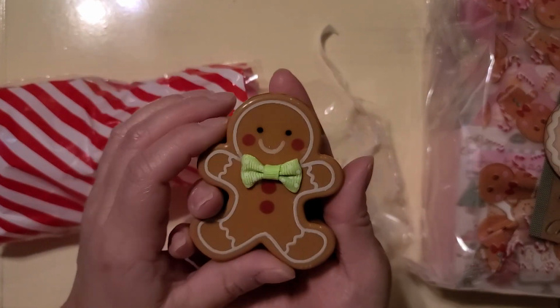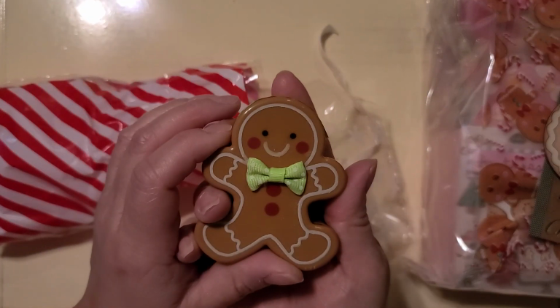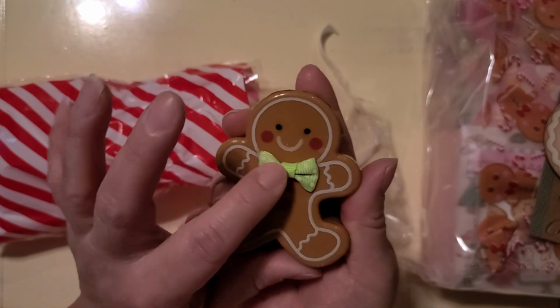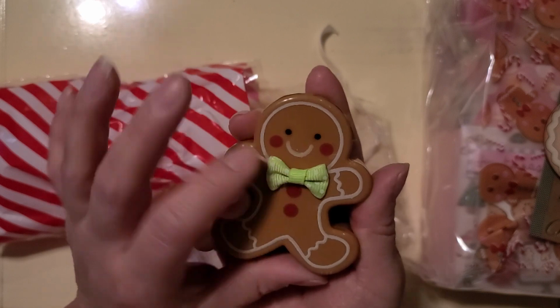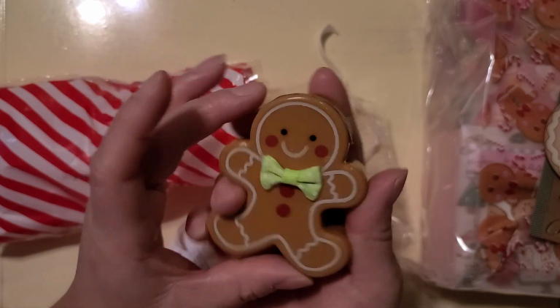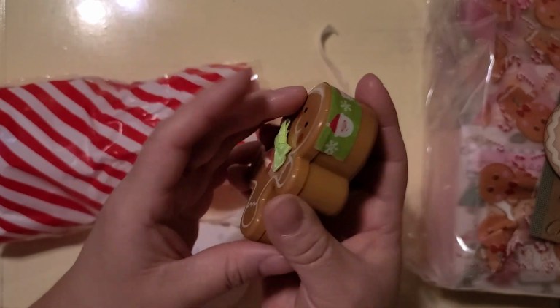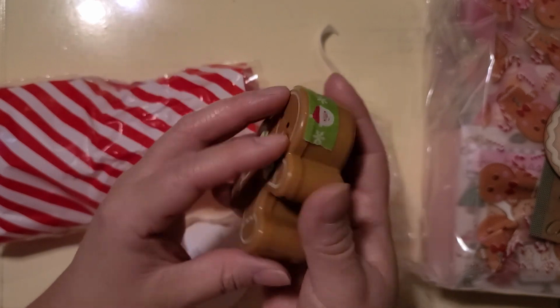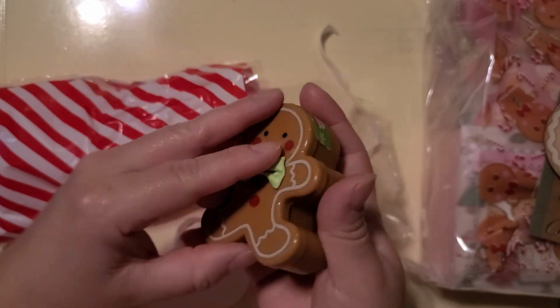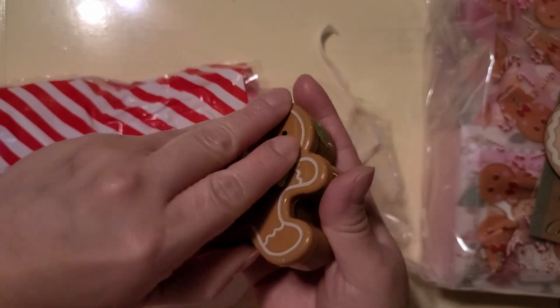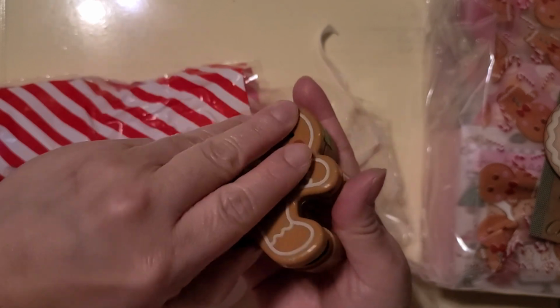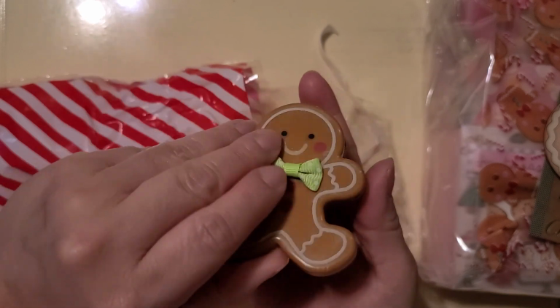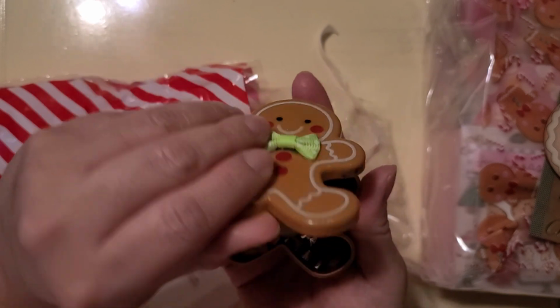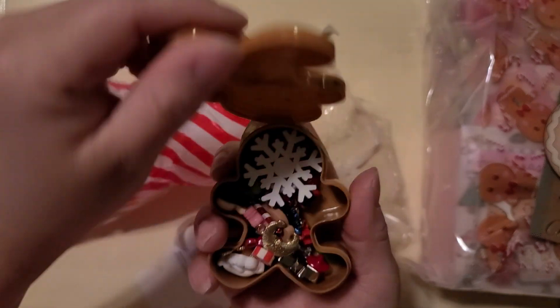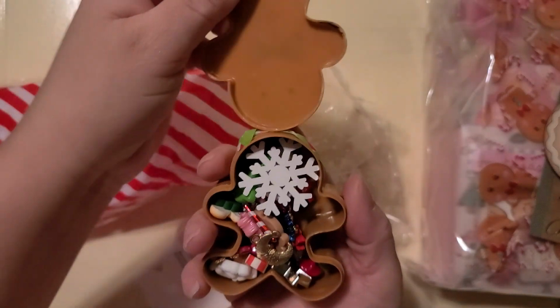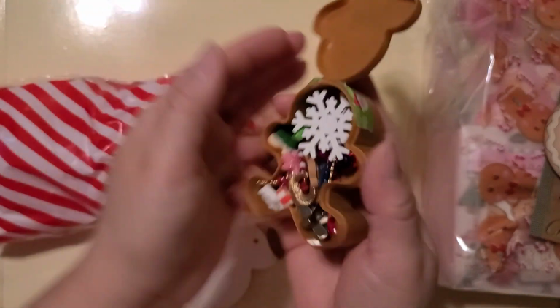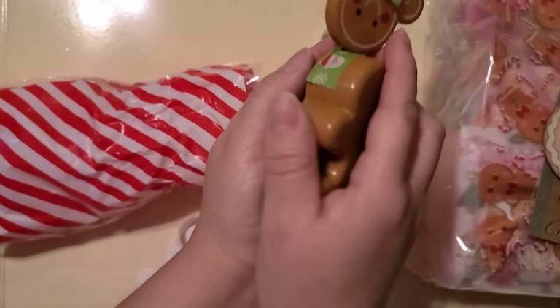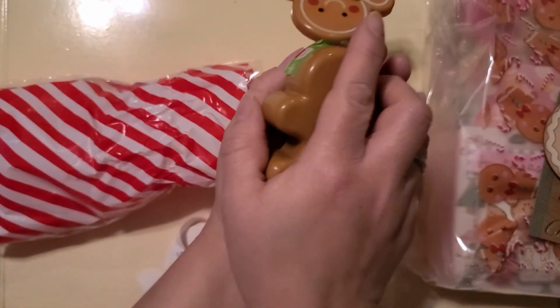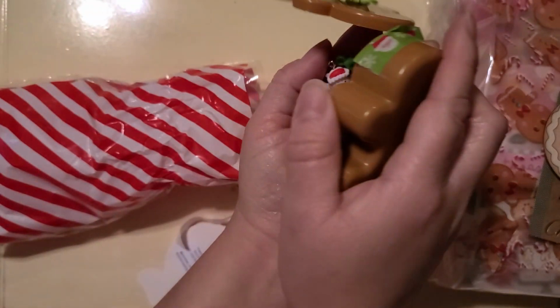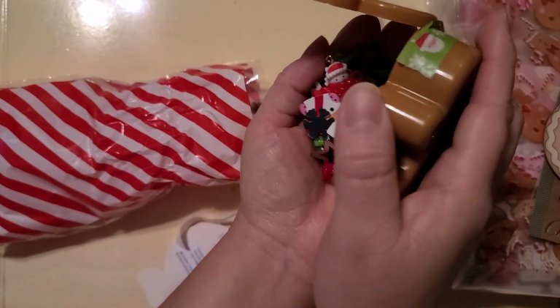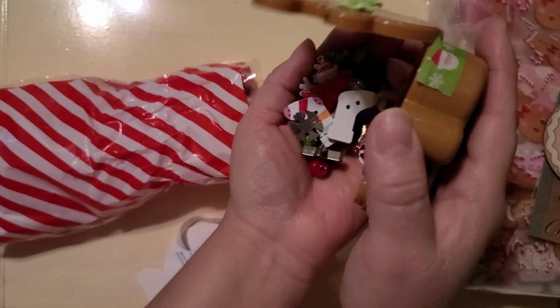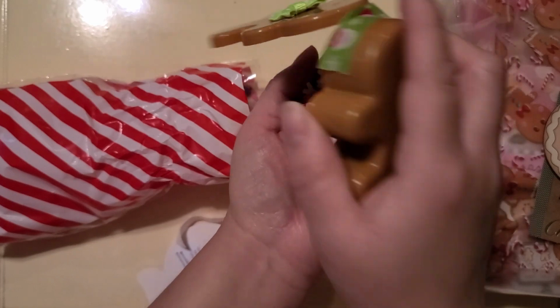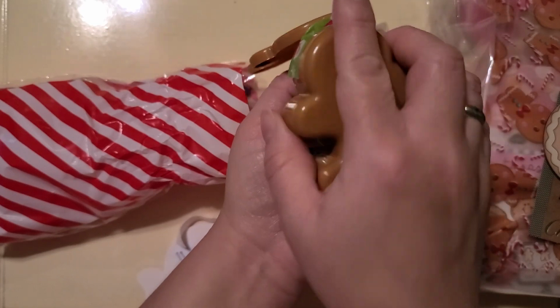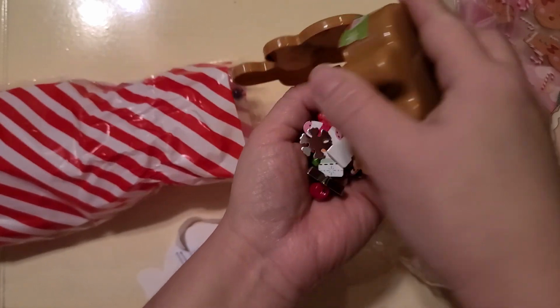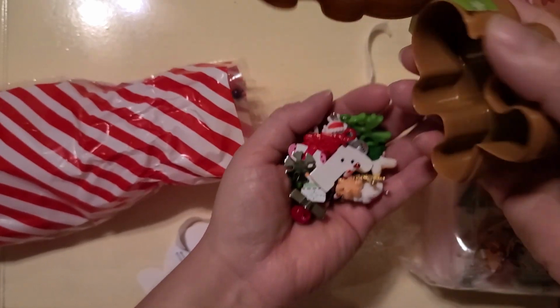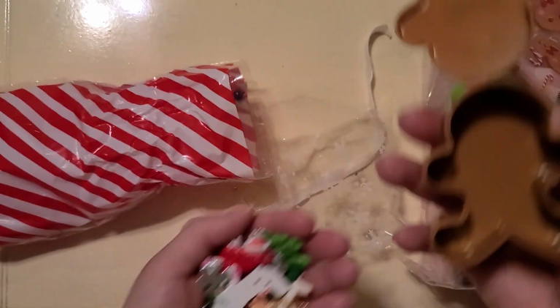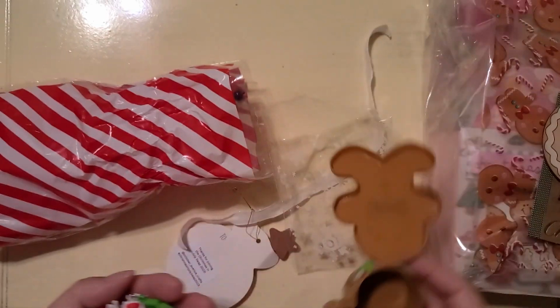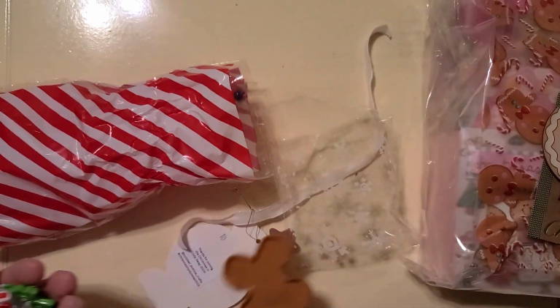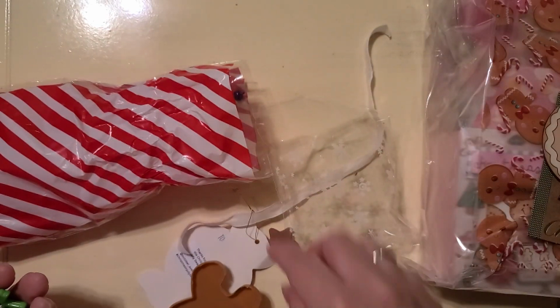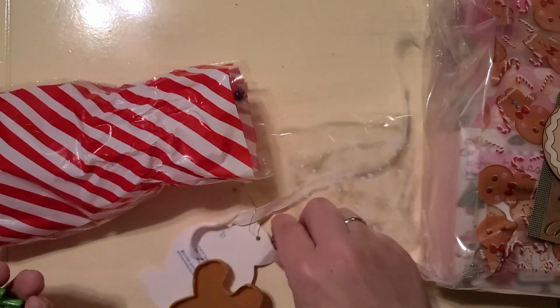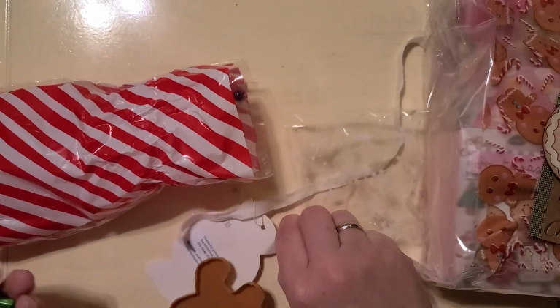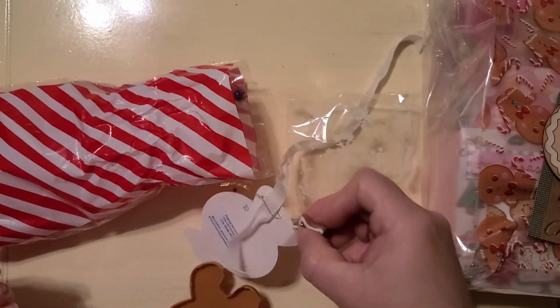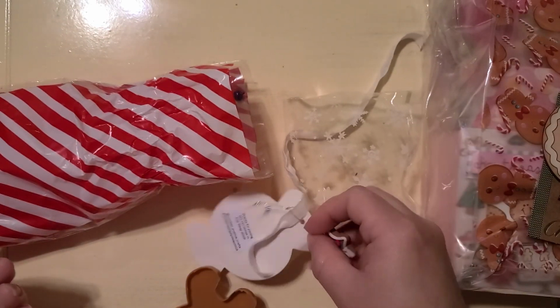Look at this little gingerbread man with a little bow she added. Very smart, she put tape, and inside she has all these goodies — my goodies!